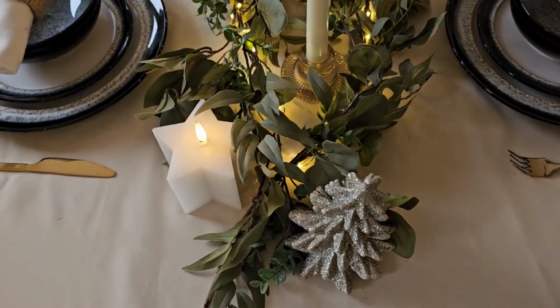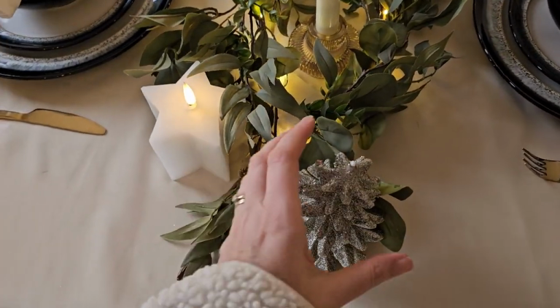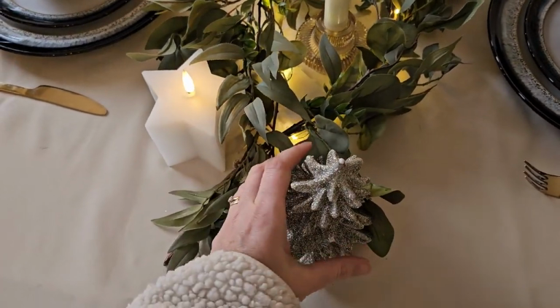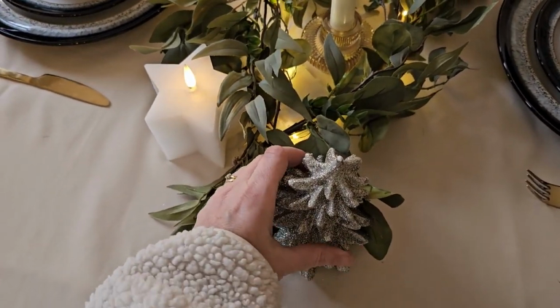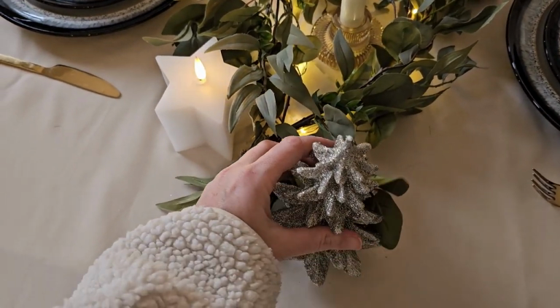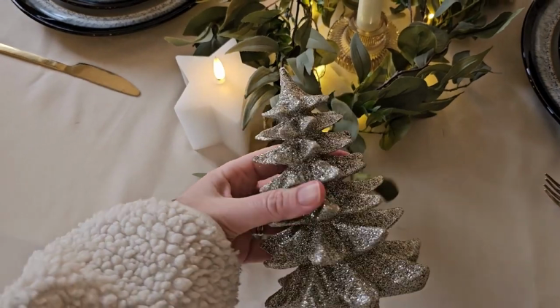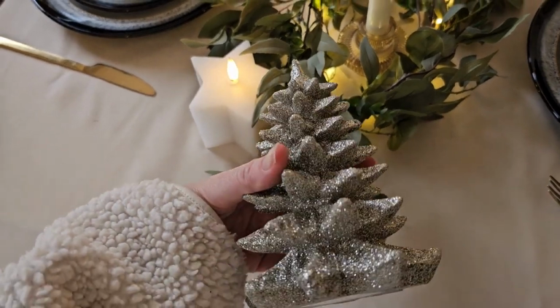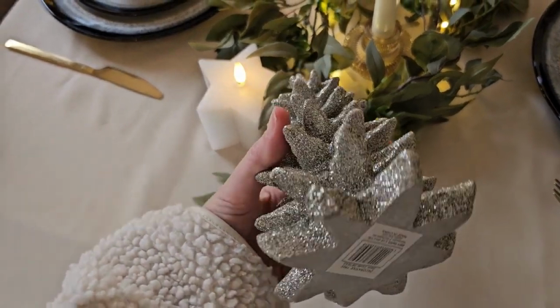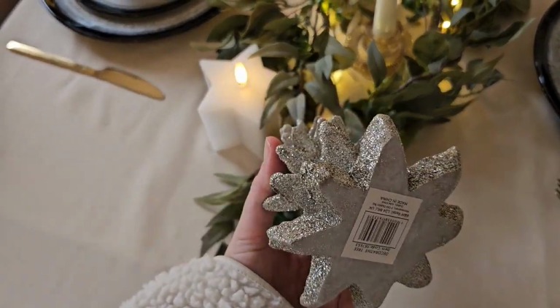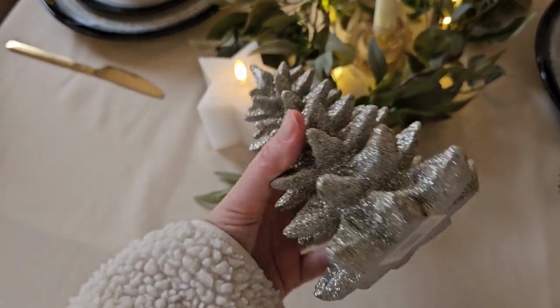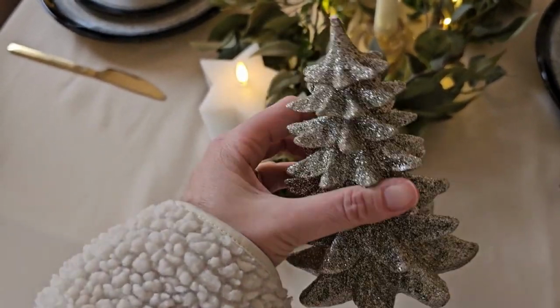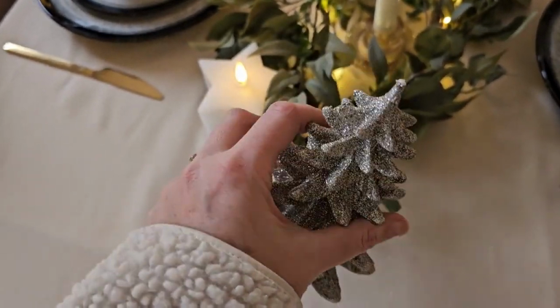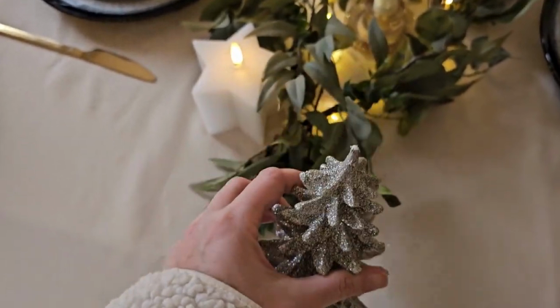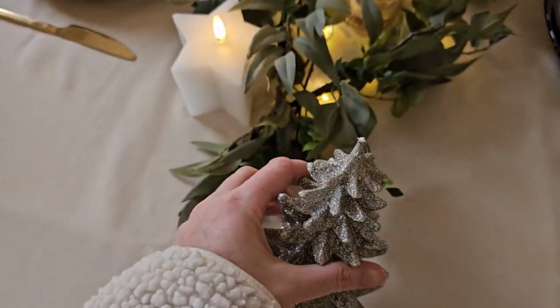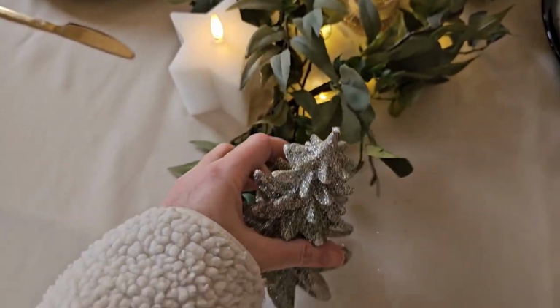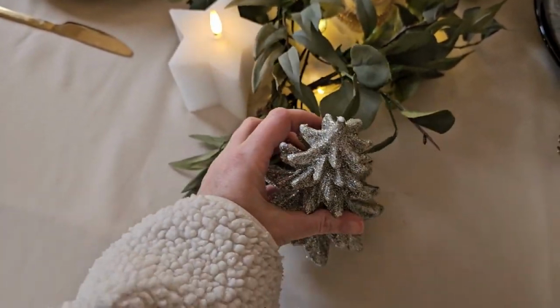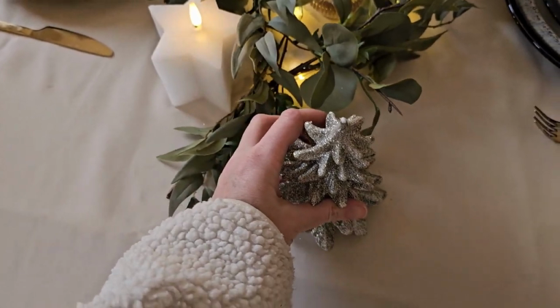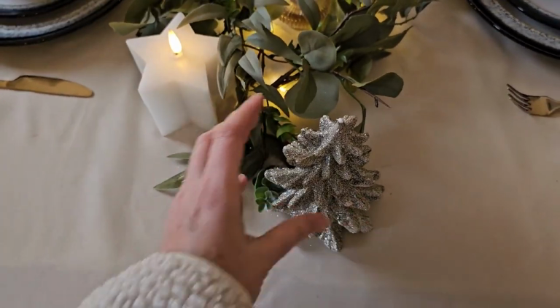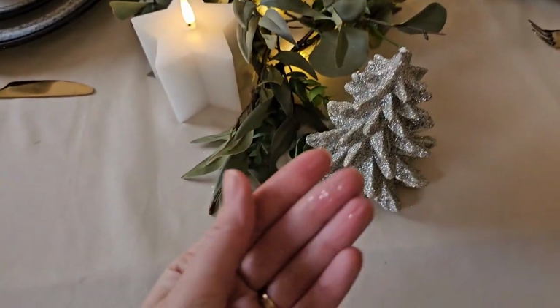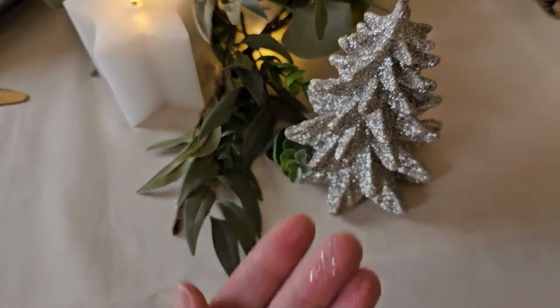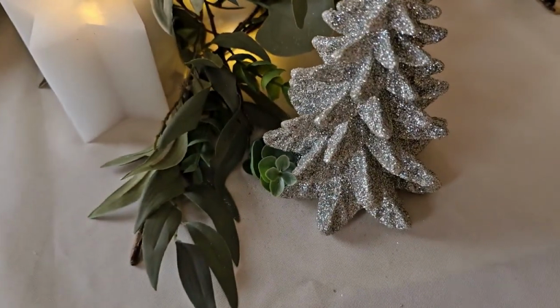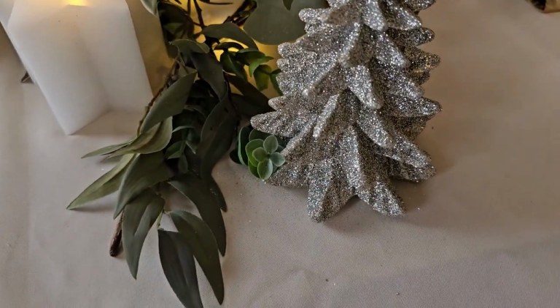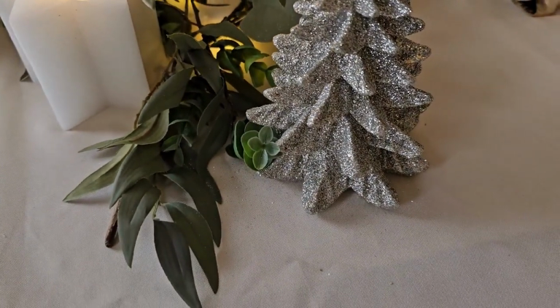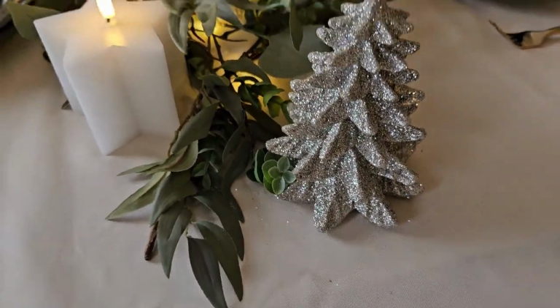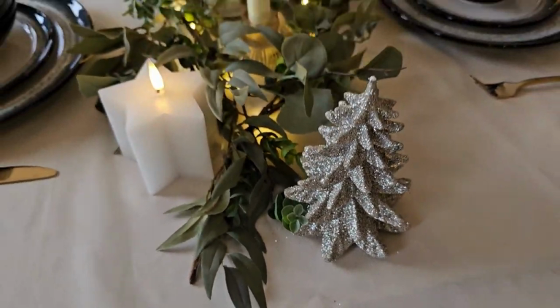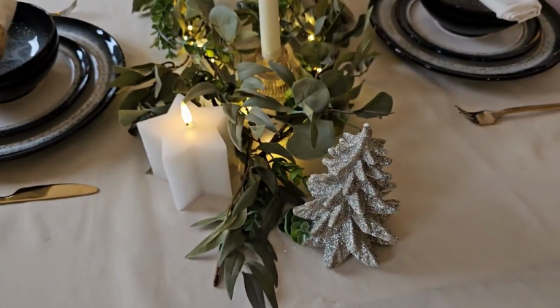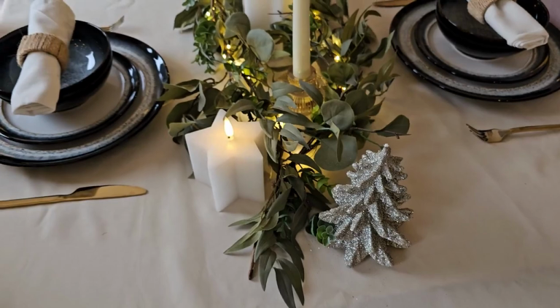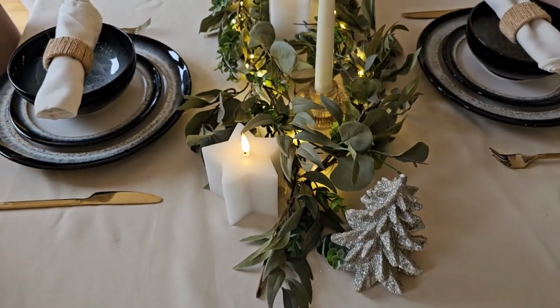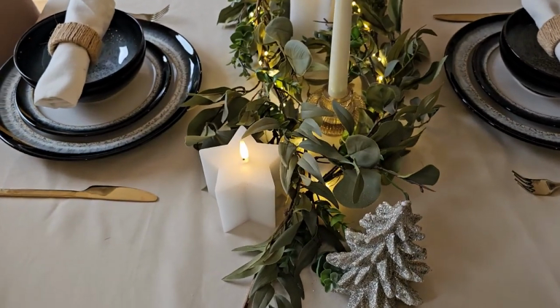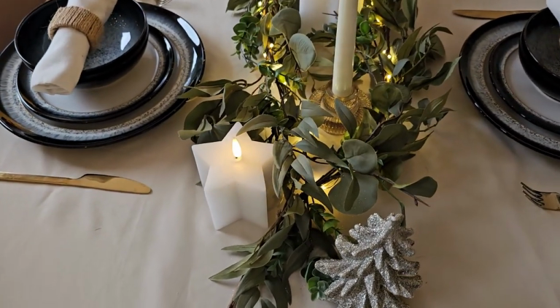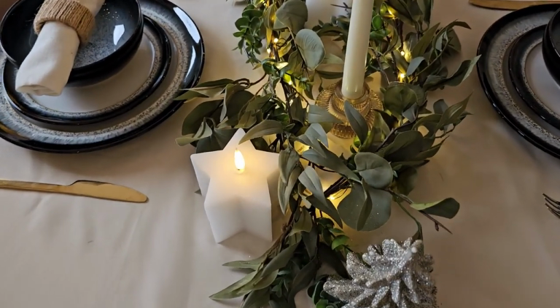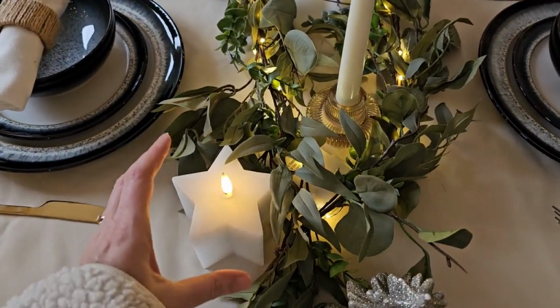So we have got these little sparkly, very glittery Christmas trees — I picked those up from B&M — and I've just added both of those to each end of the decoration centrepiece.